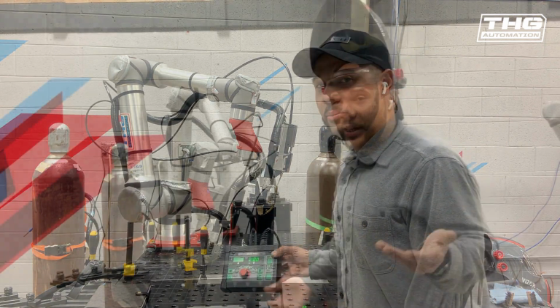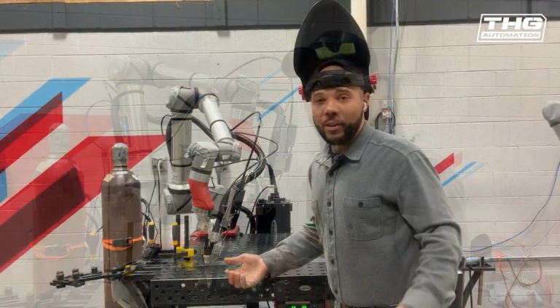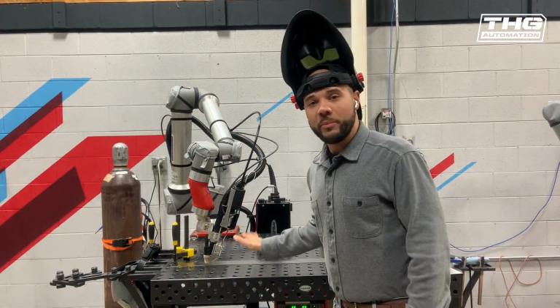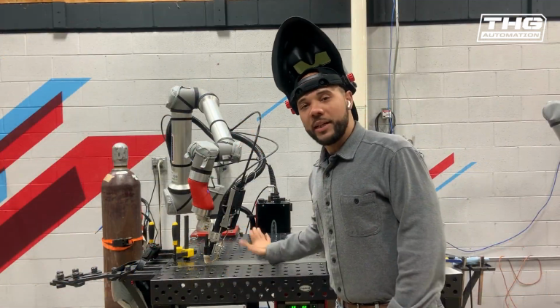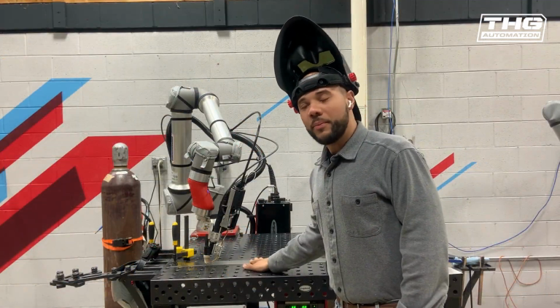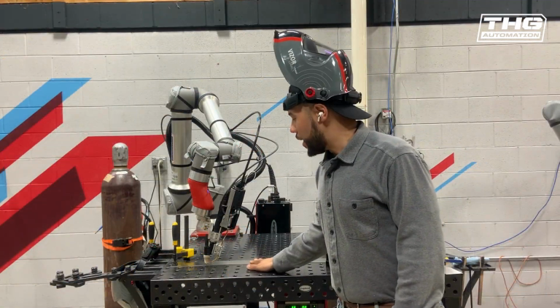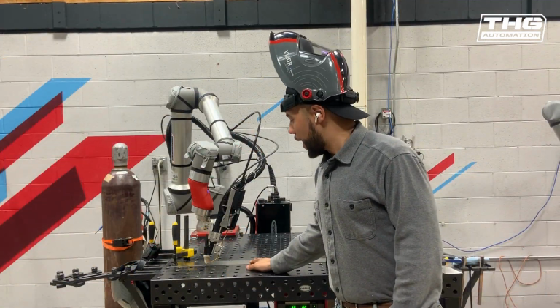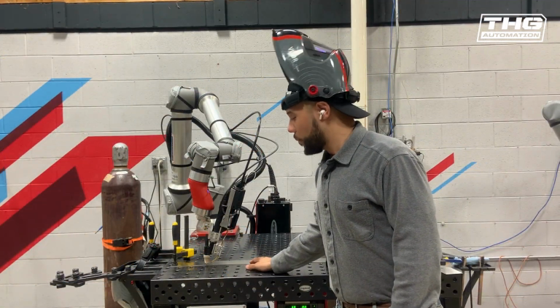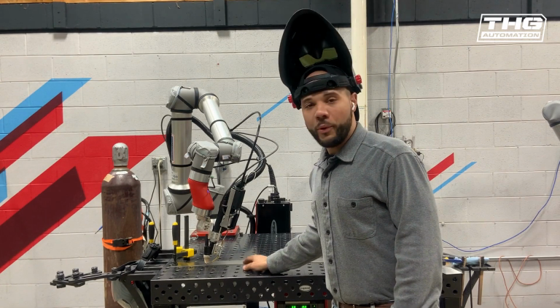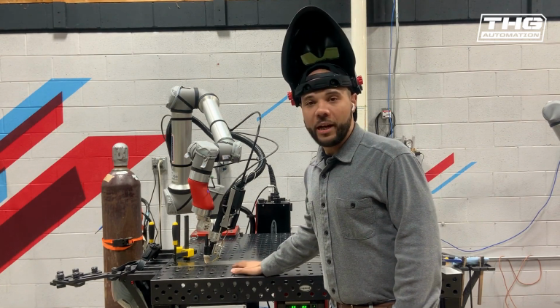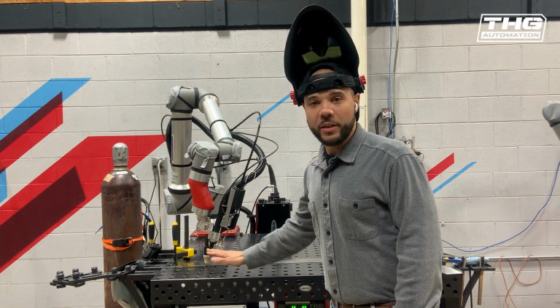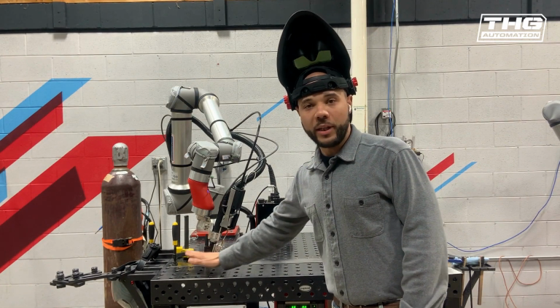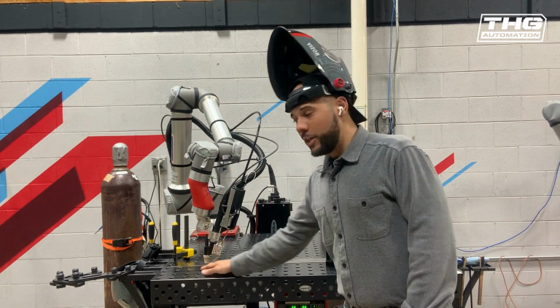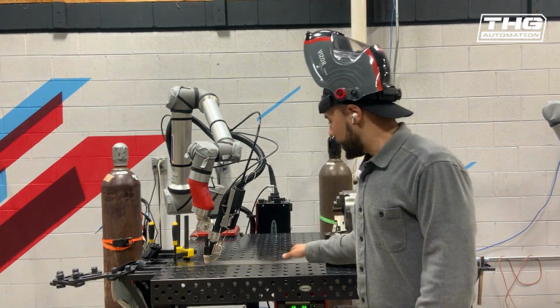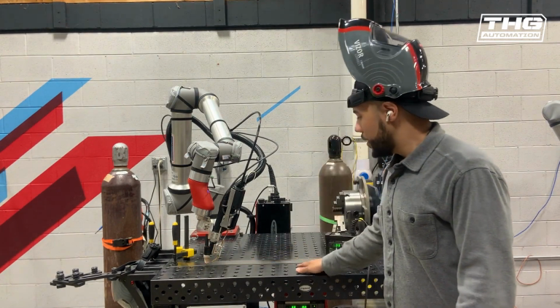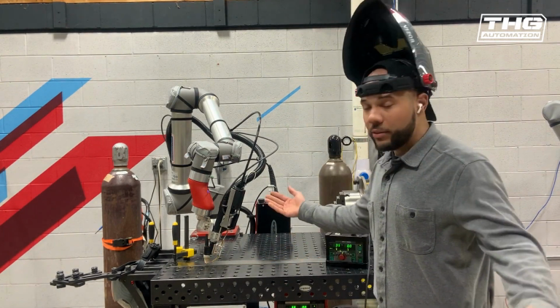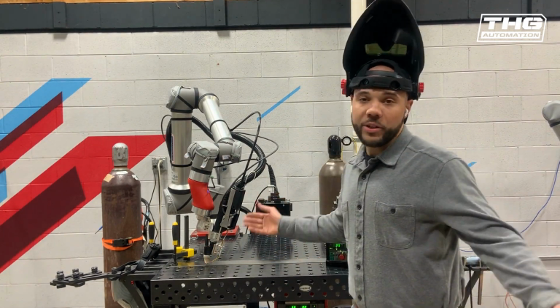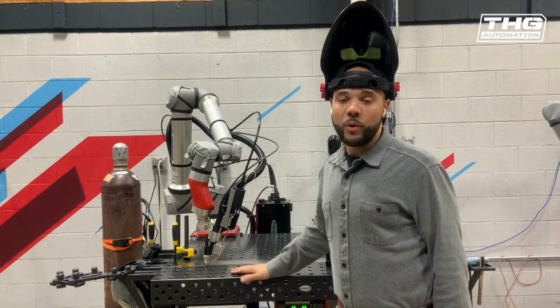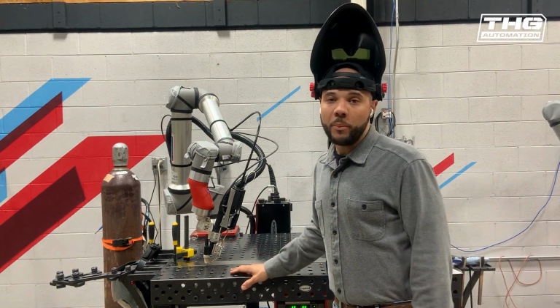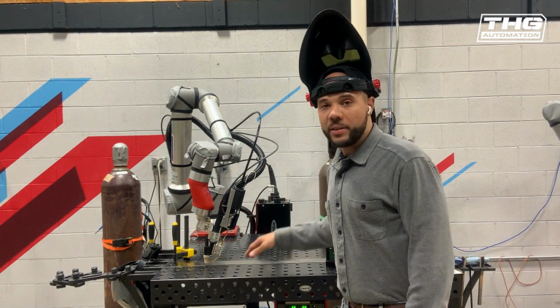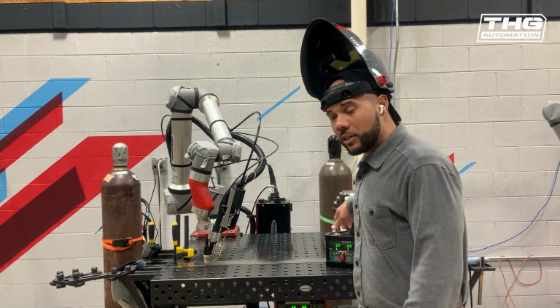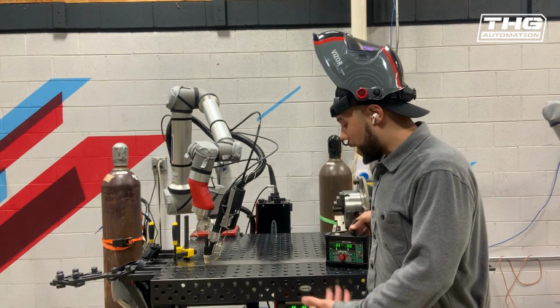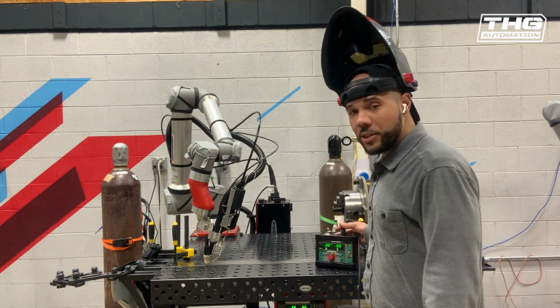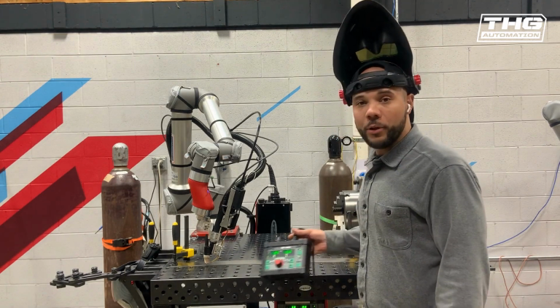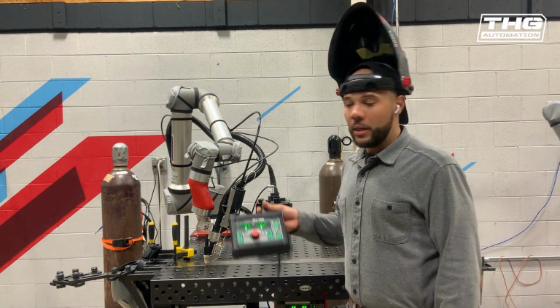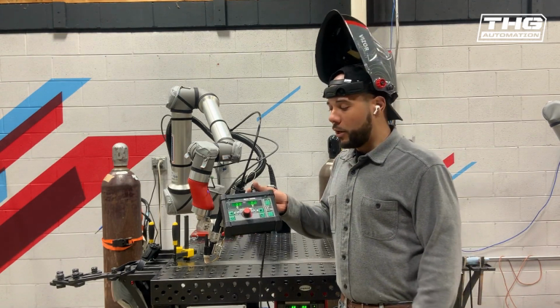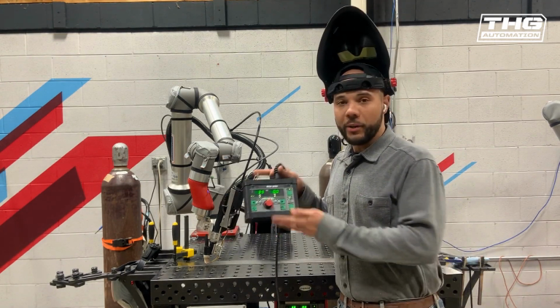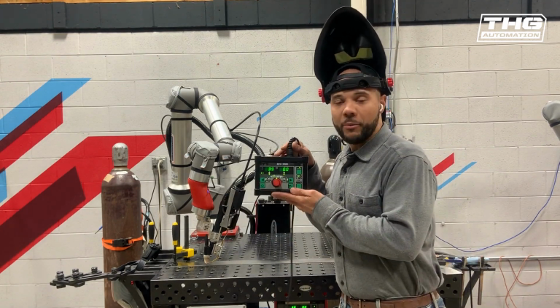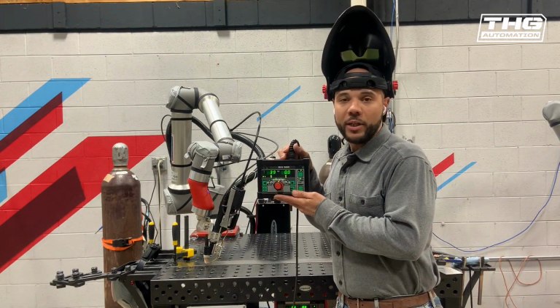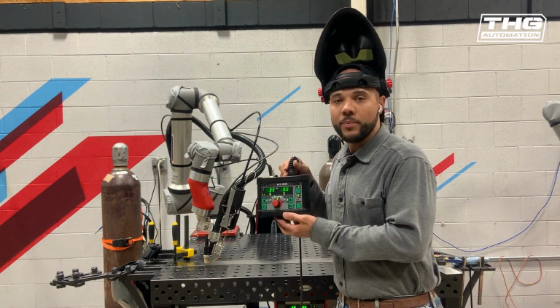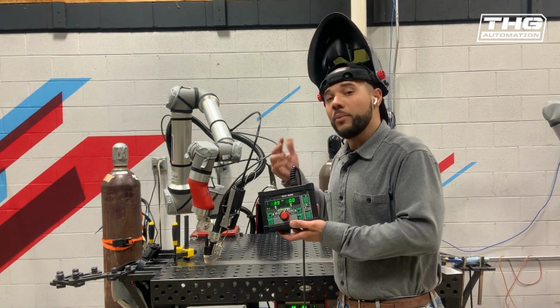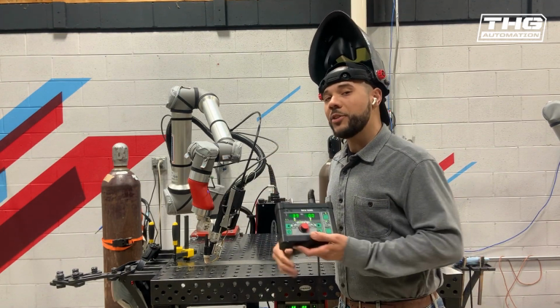So now we have our long piece of metal set up. We've got some weld points established at the beginning and at the end. We can just run one long pass, and as long as we're not locked in job mode, we can alter it right here from the screen. Let's give it a shot.